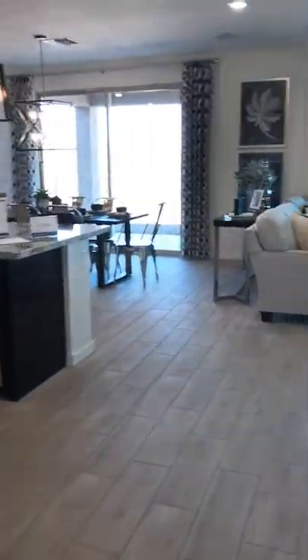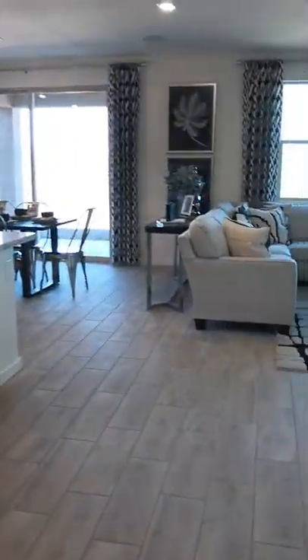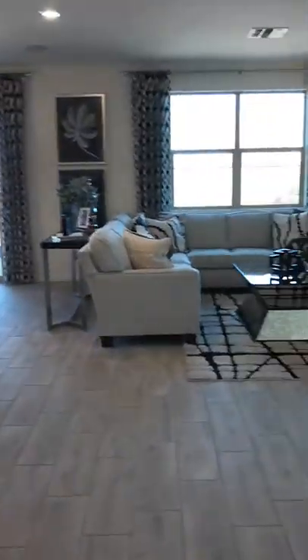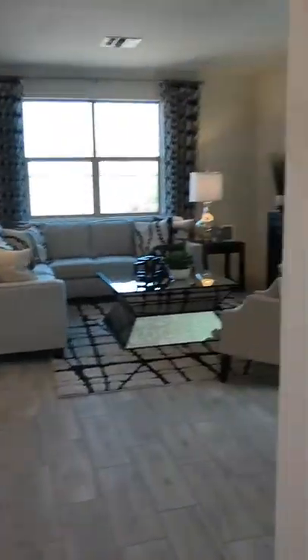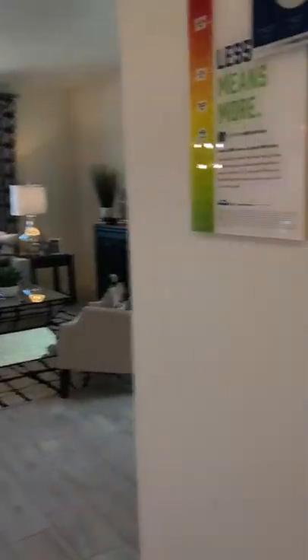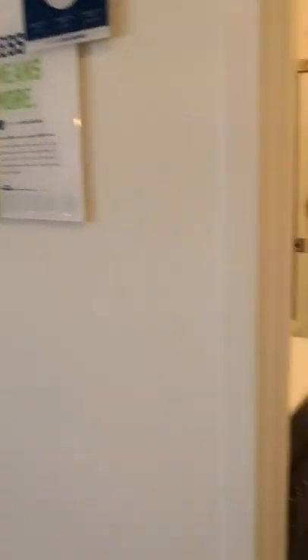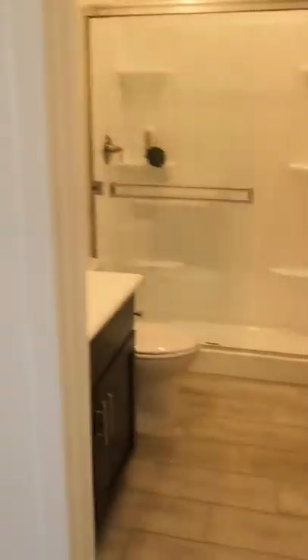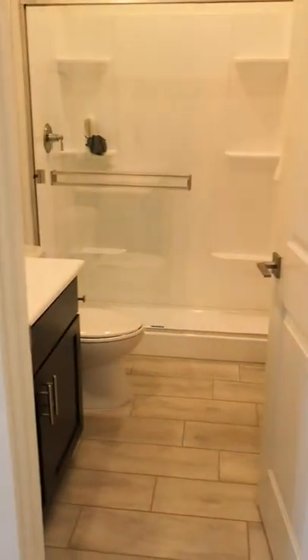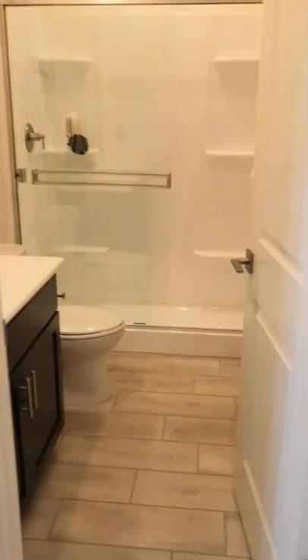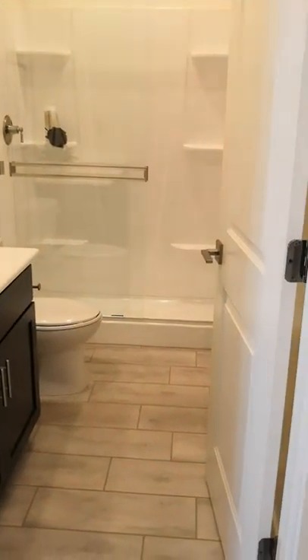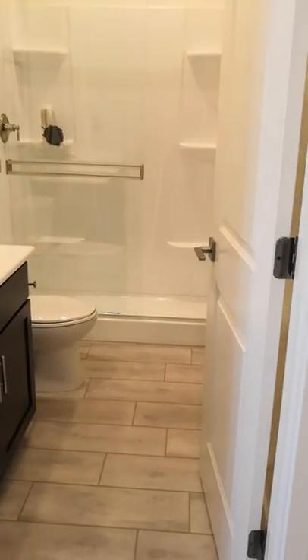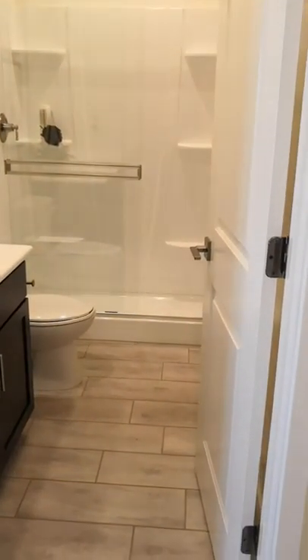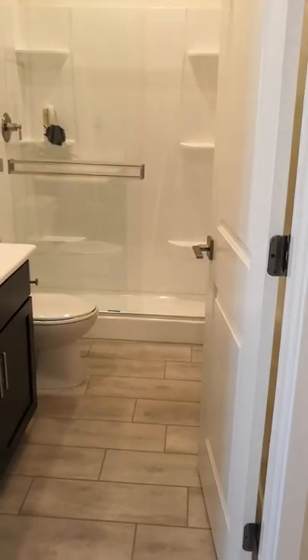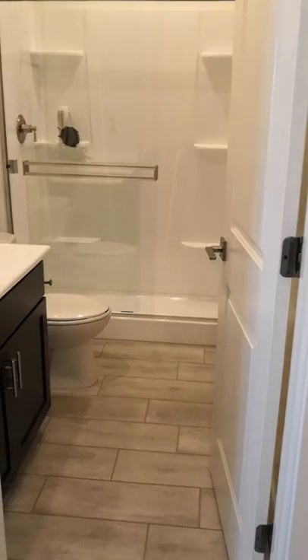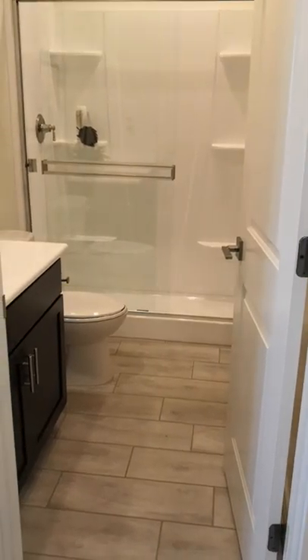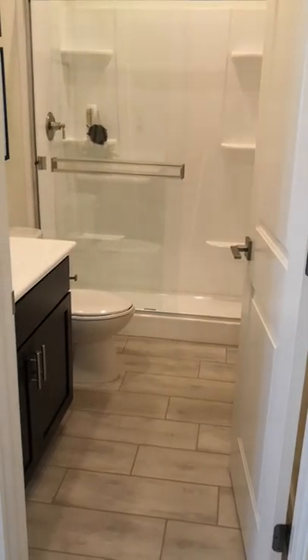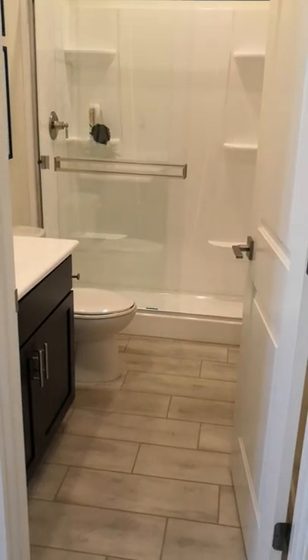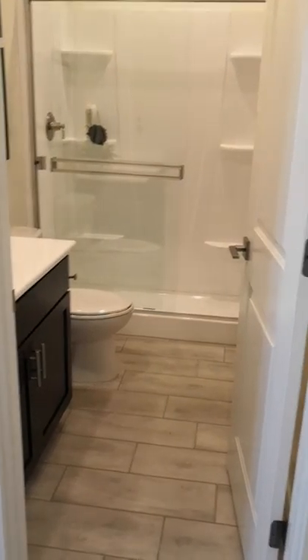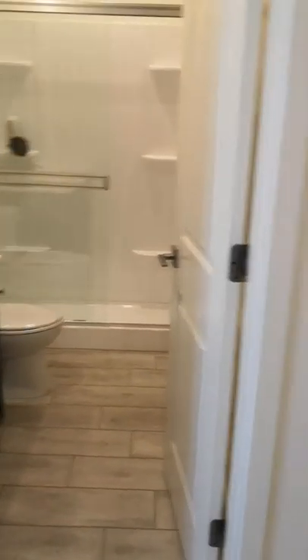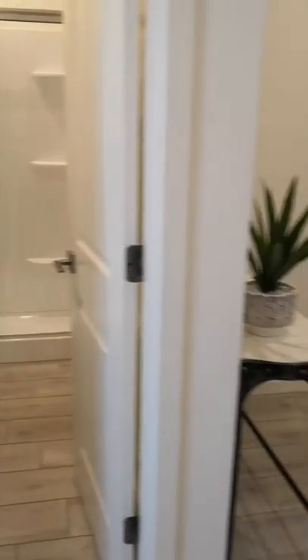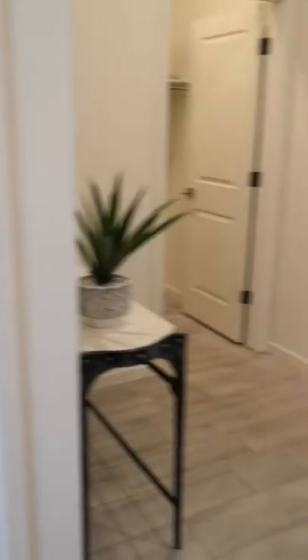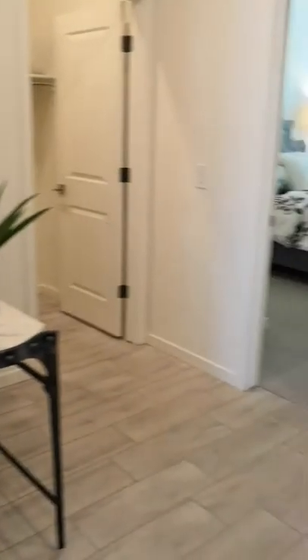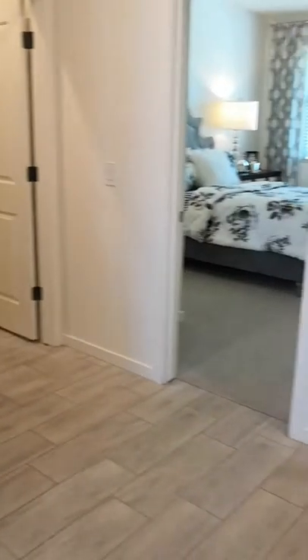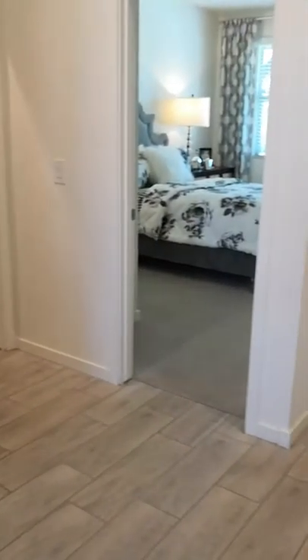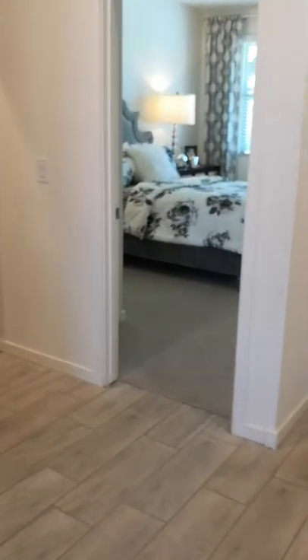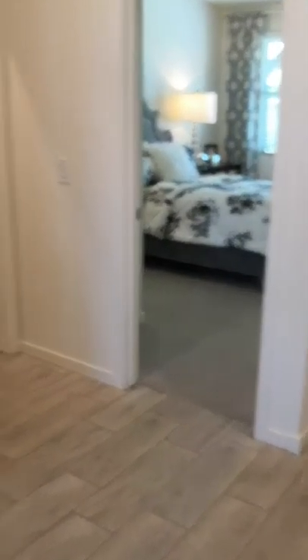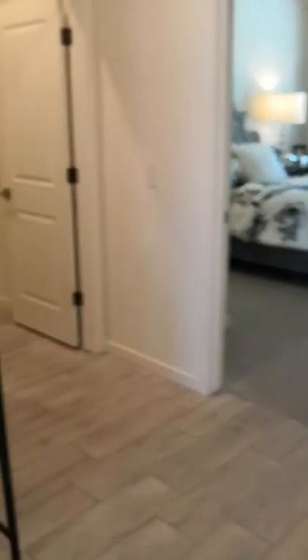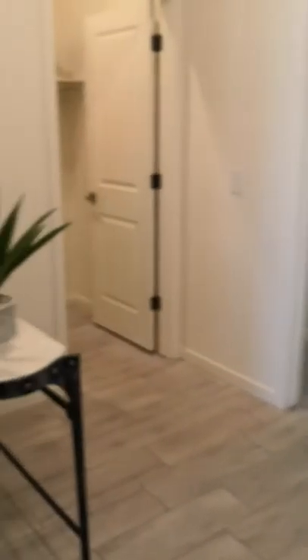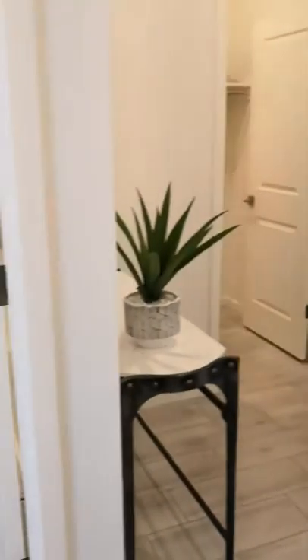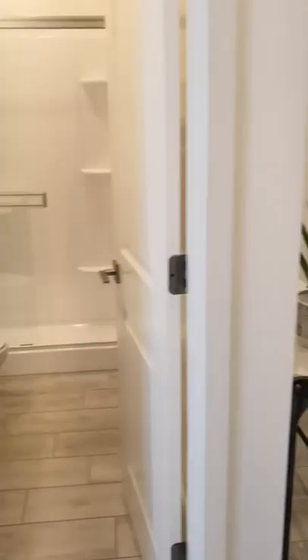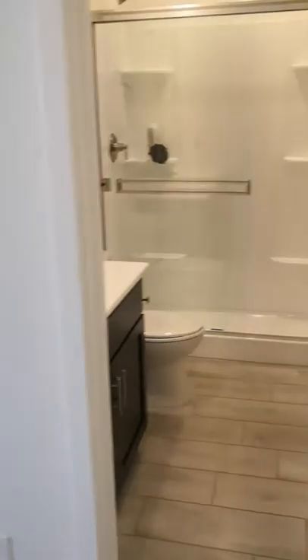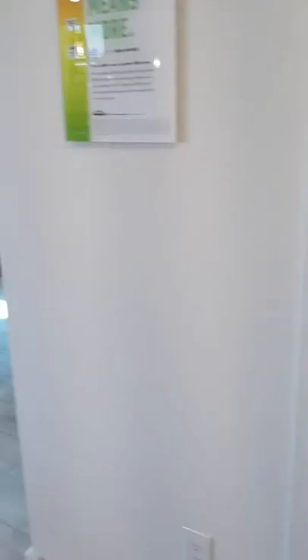And then, of course, you have your bathroom — and this is a full bathroom, so it has a shower. It's really great for this bedroom to have that full bath access.